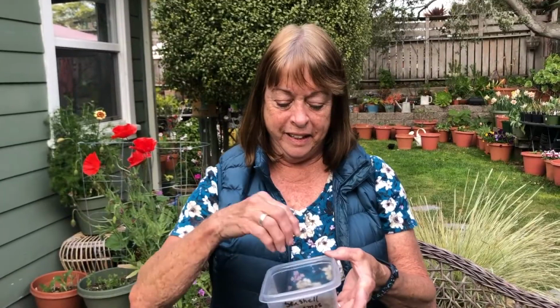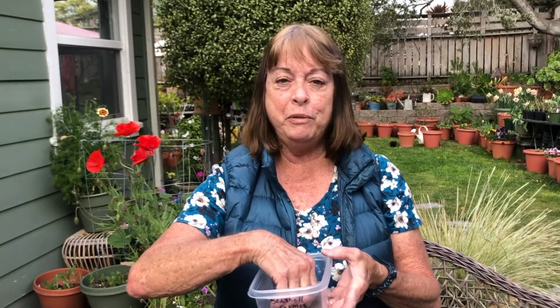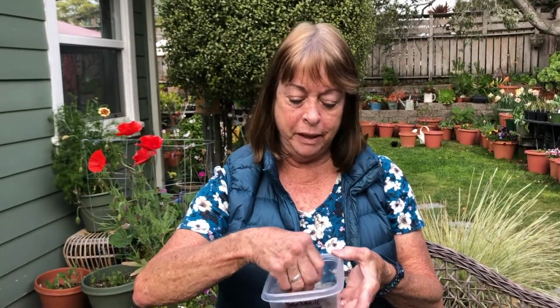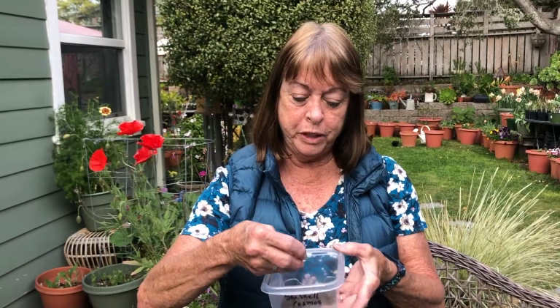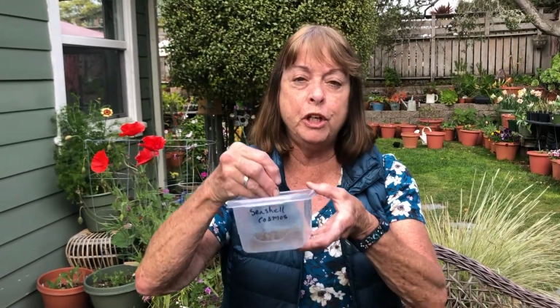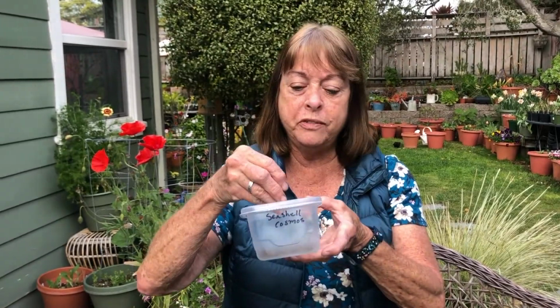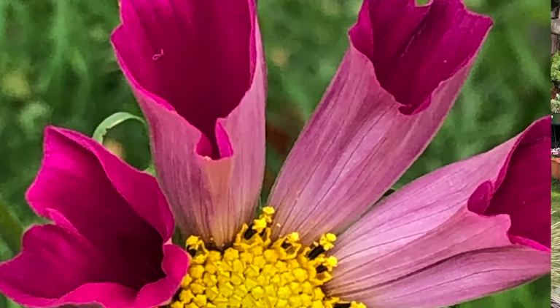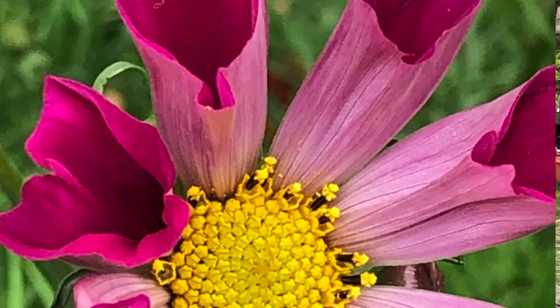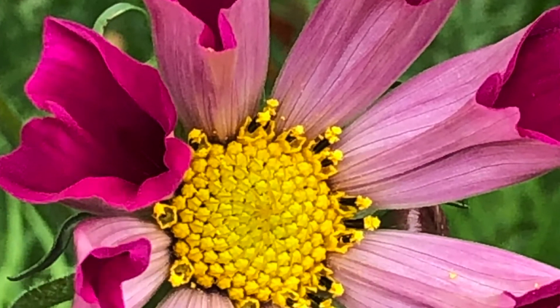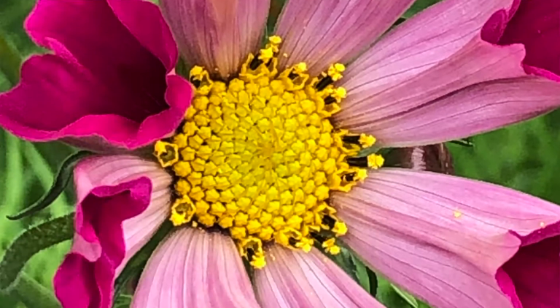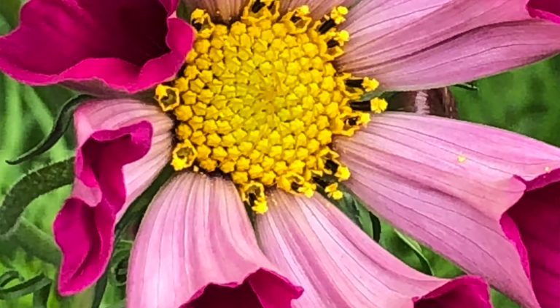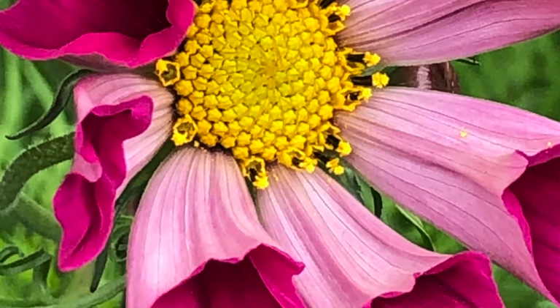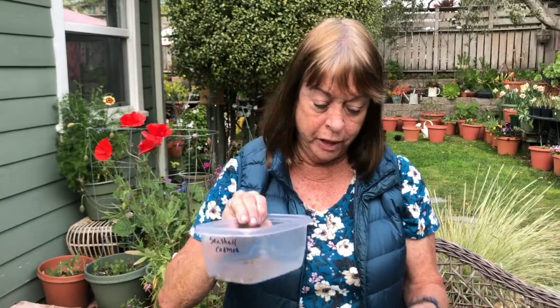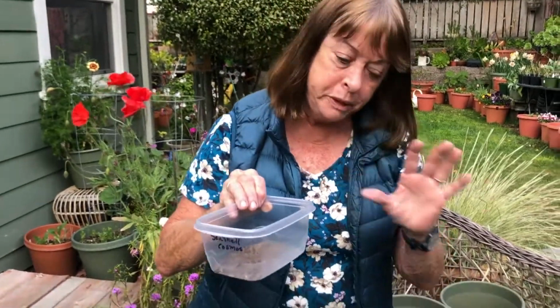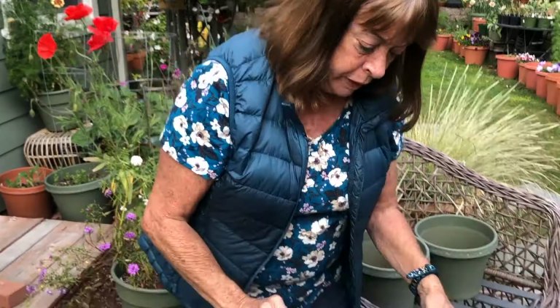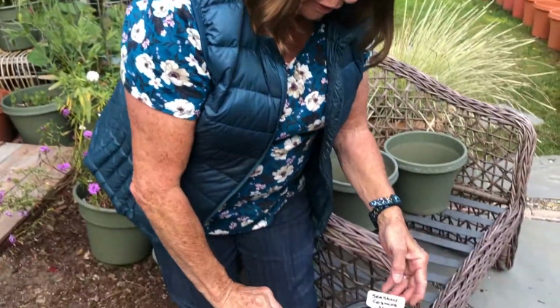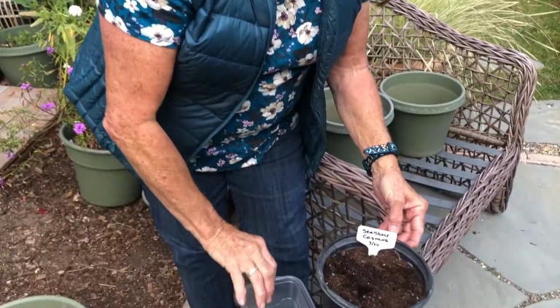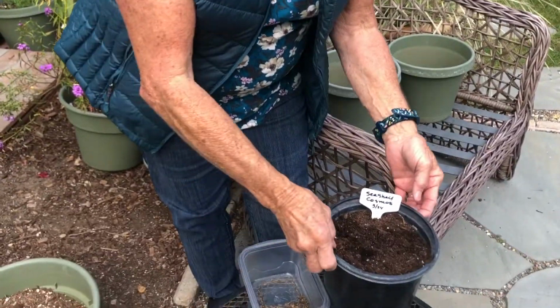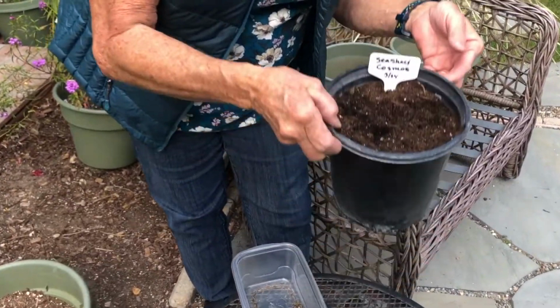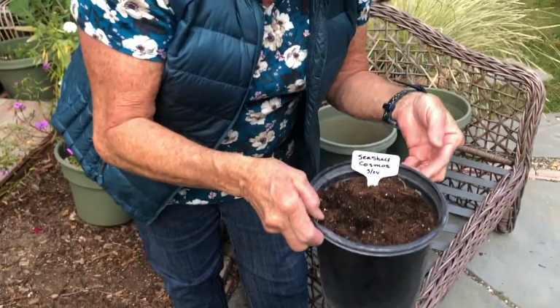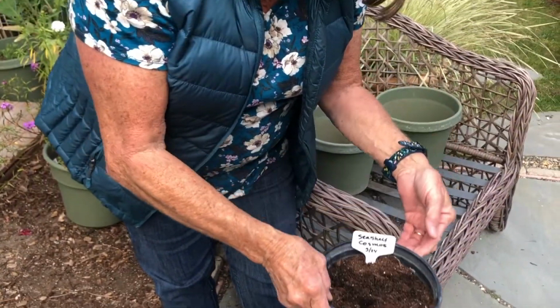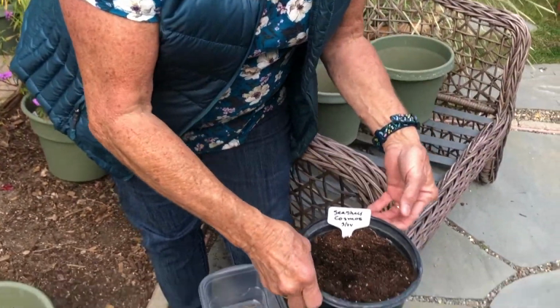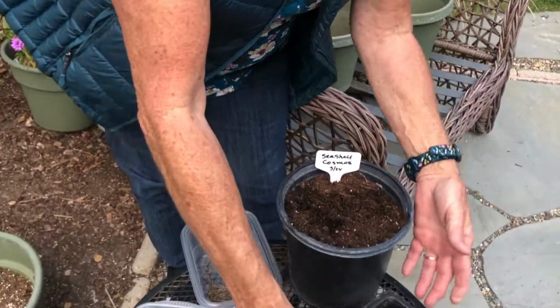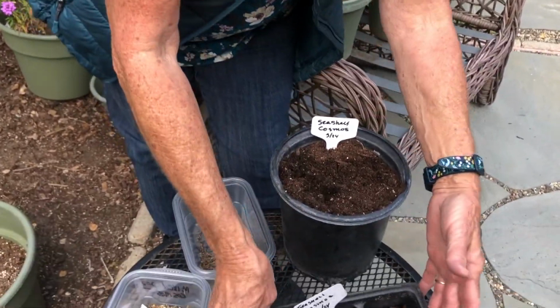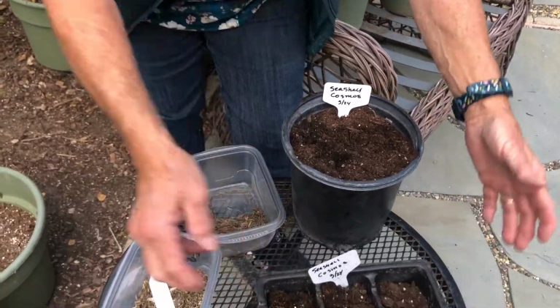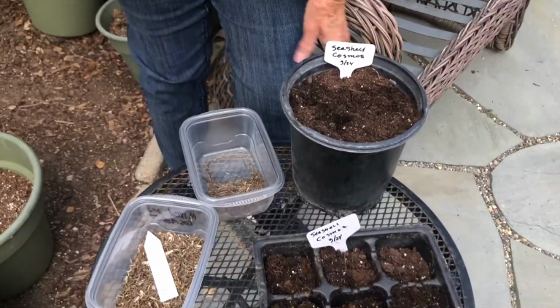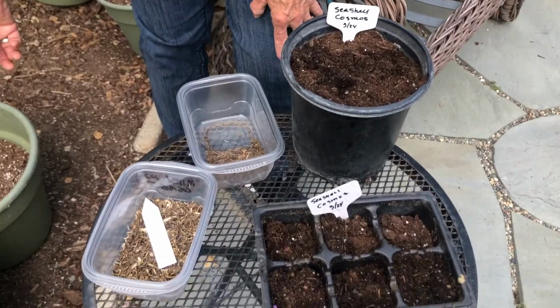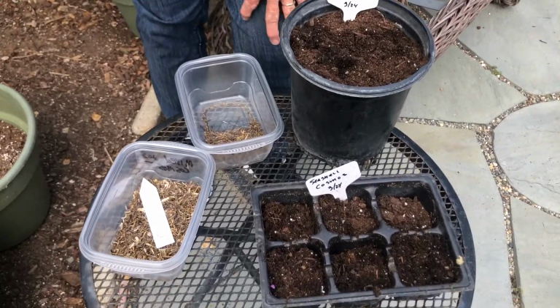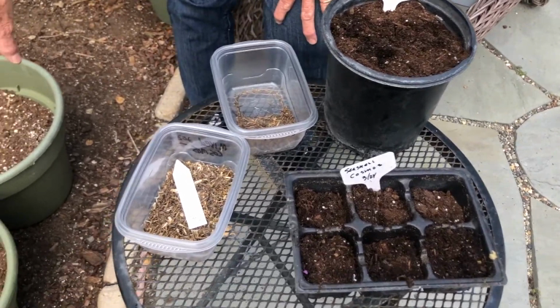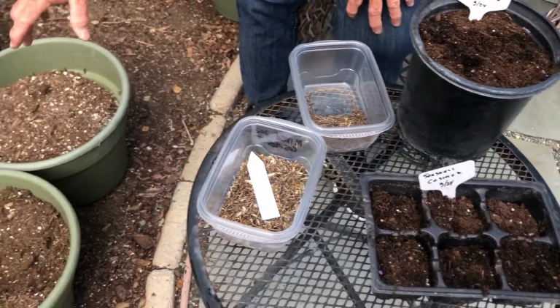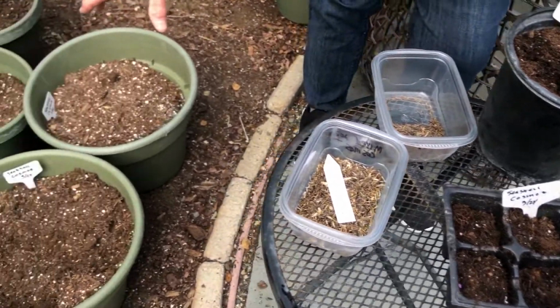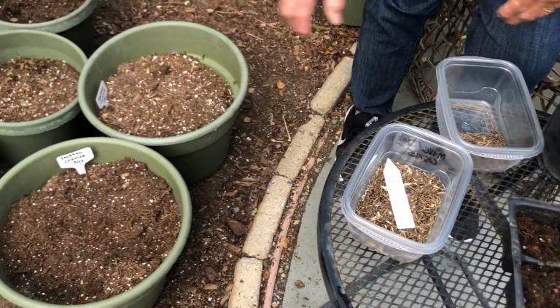Hi everyone! I just wanted to share my Seashell Cosmos. Today I'm going to be planting them. I have three different ways that I do them: either in a gallon-sized pot, a six-pack, or right into — these are actually 14-inch pots.